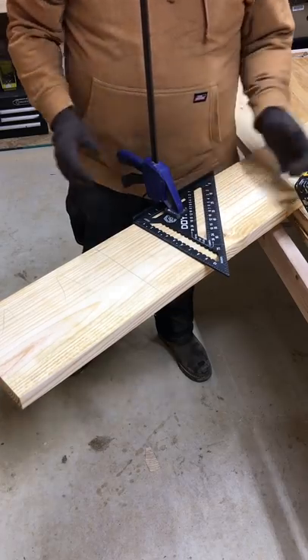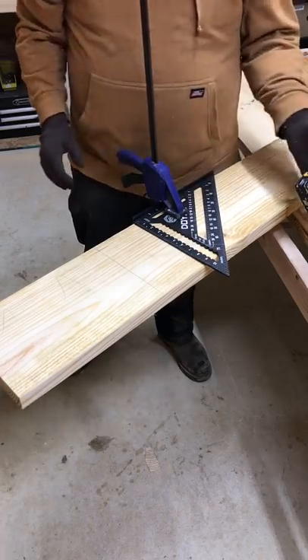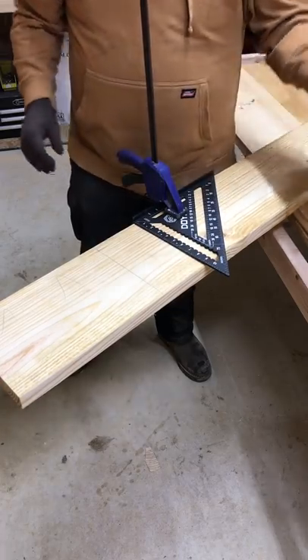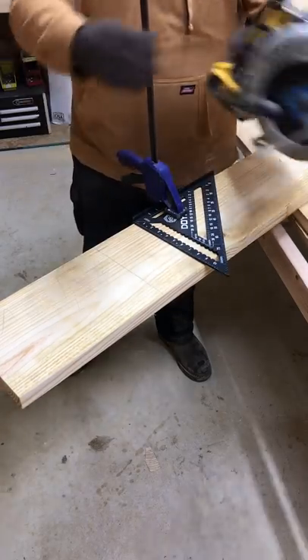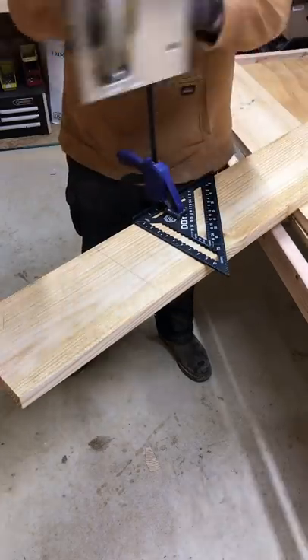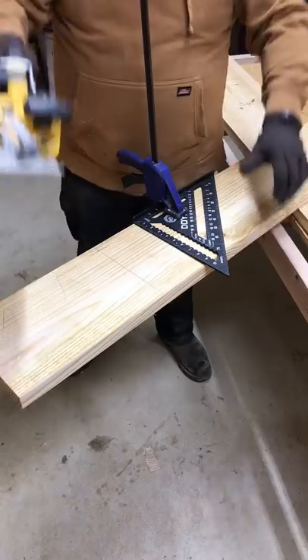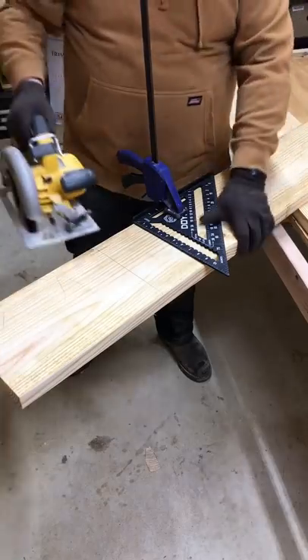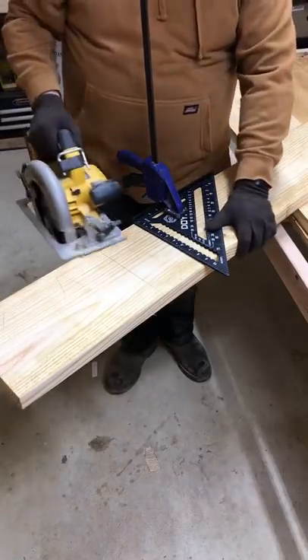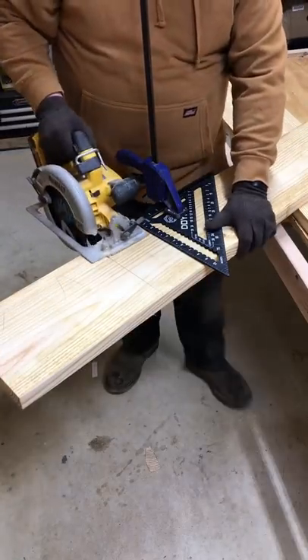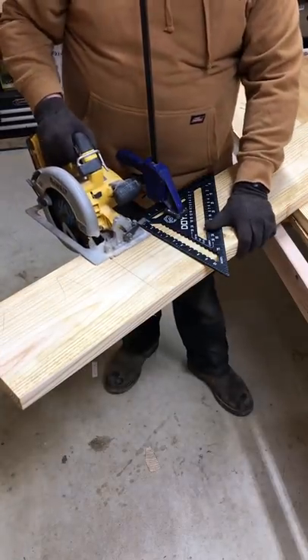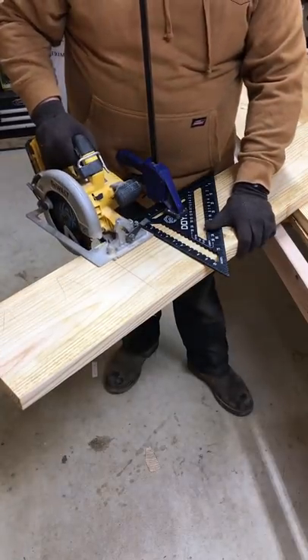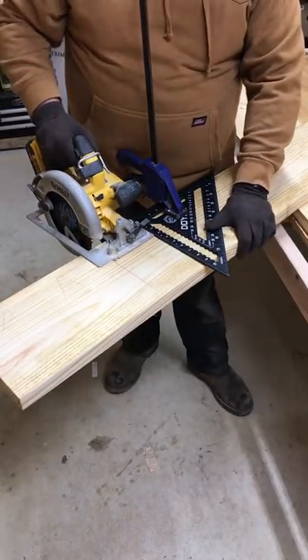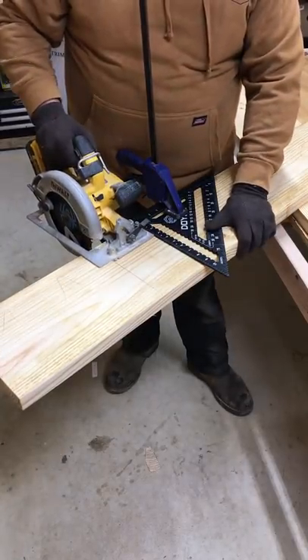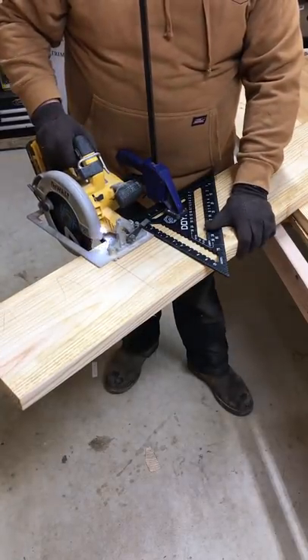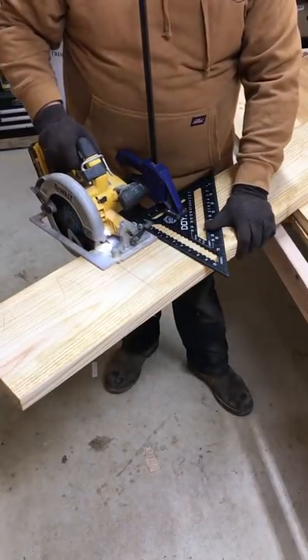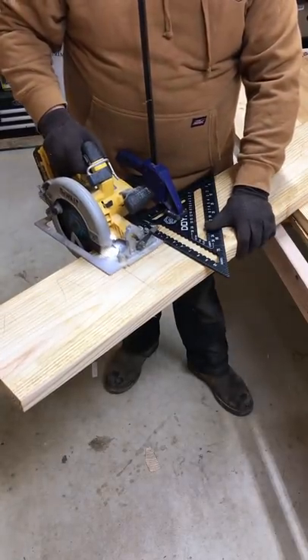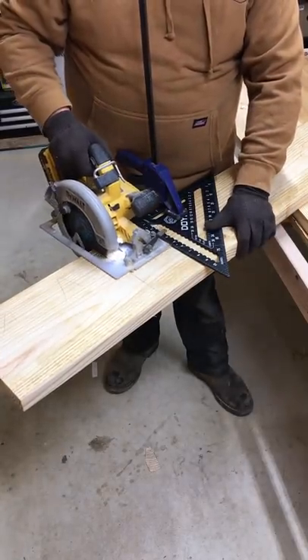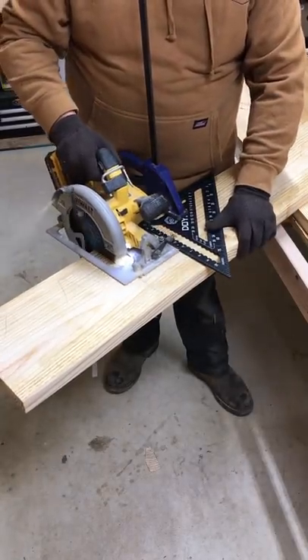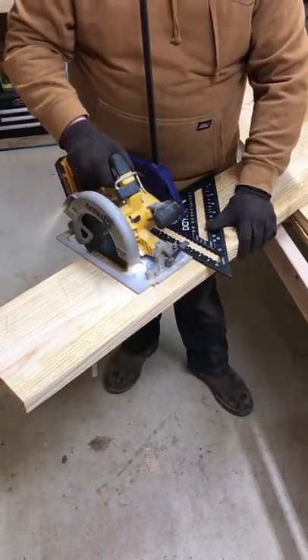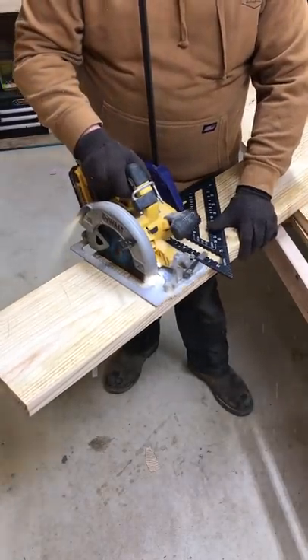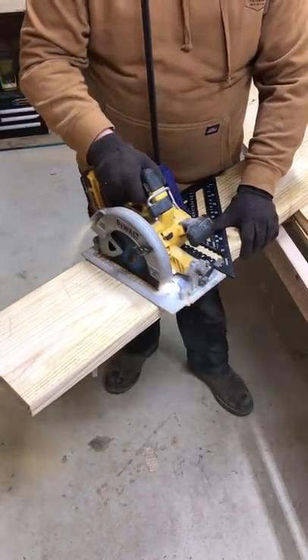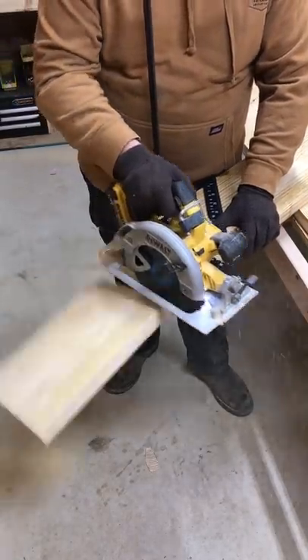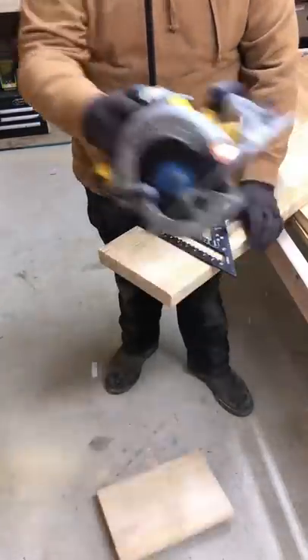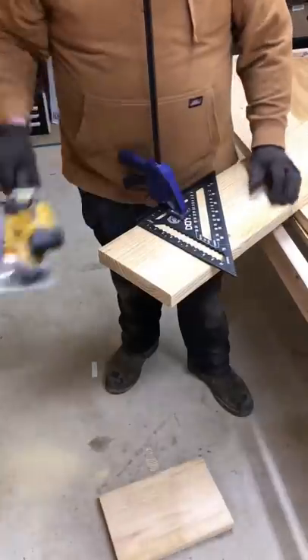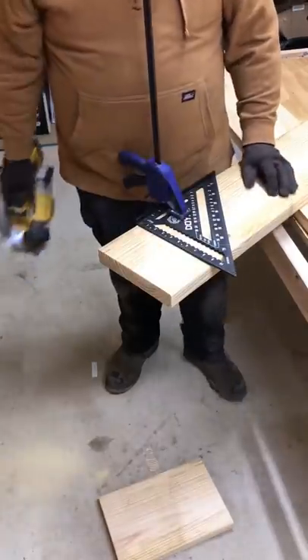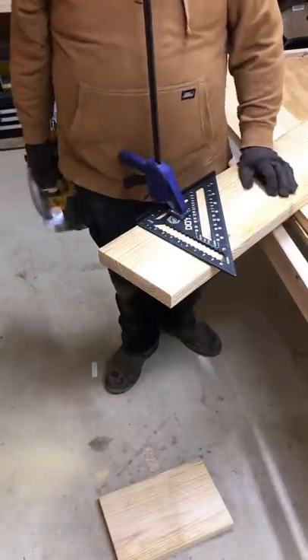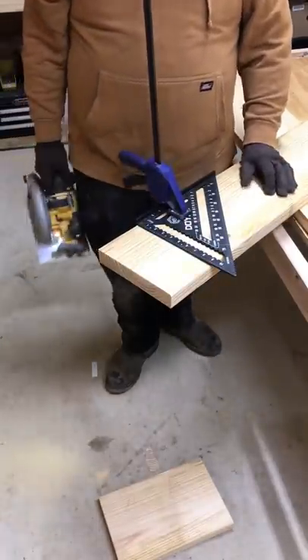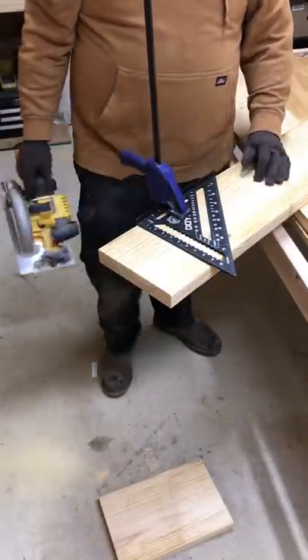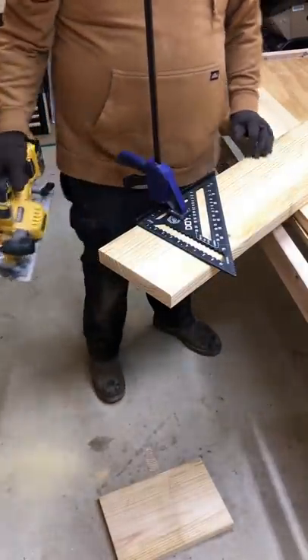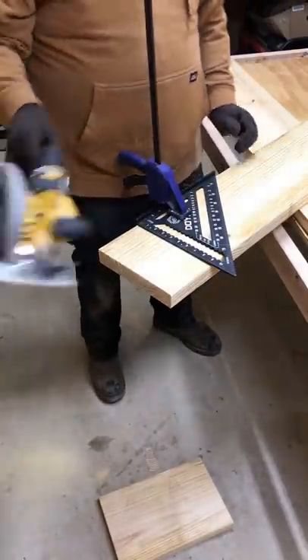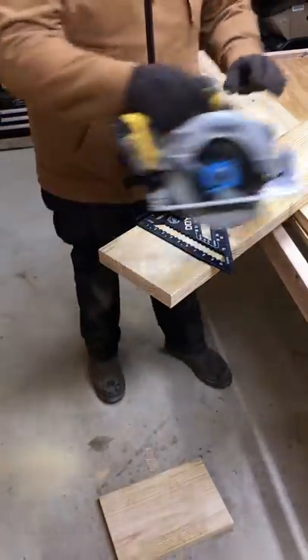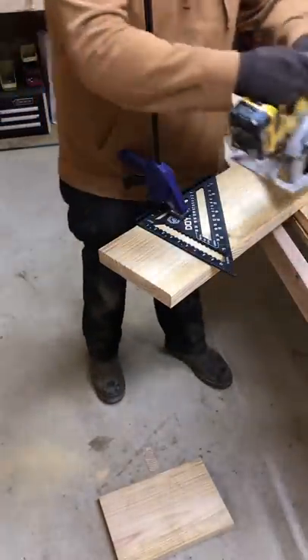Get it good and tight — look at that, beautiful.